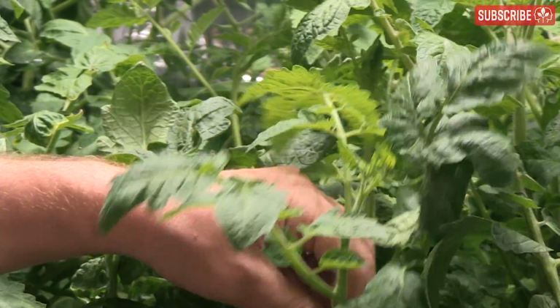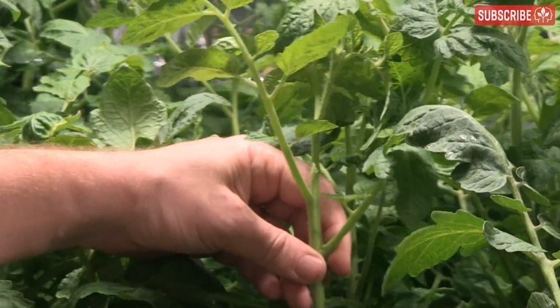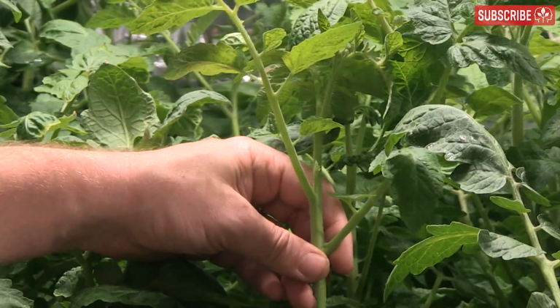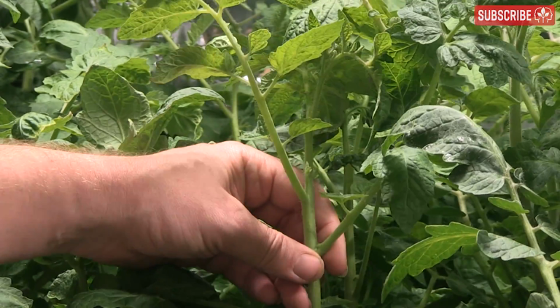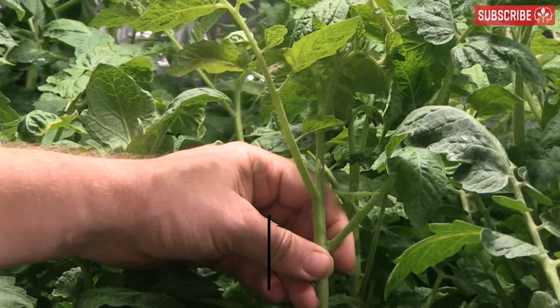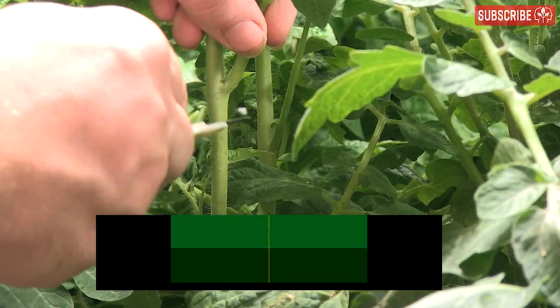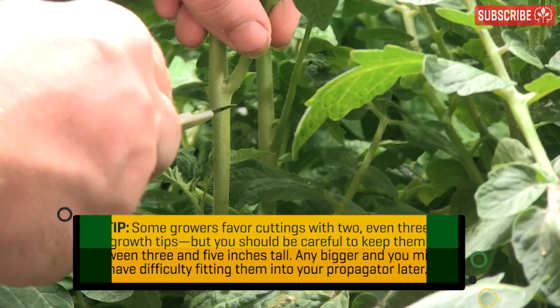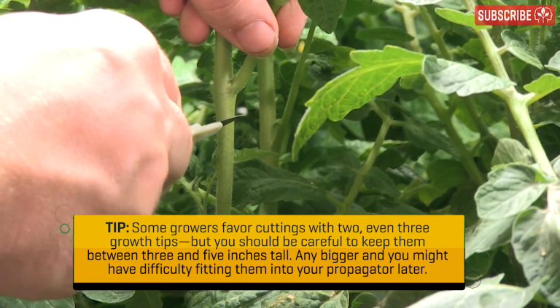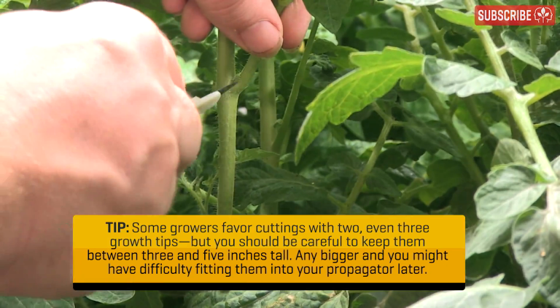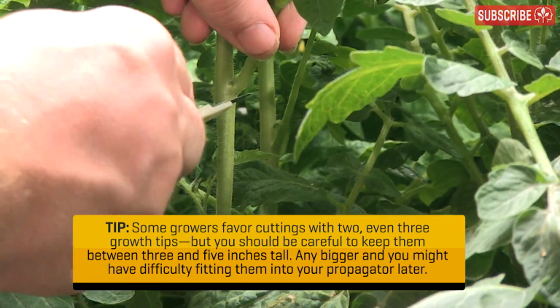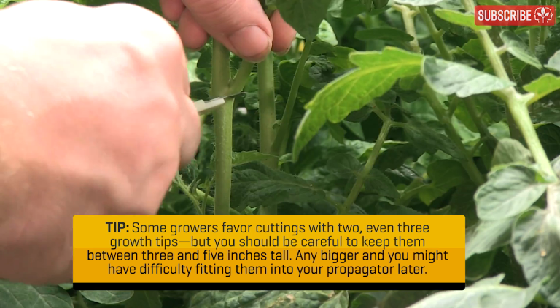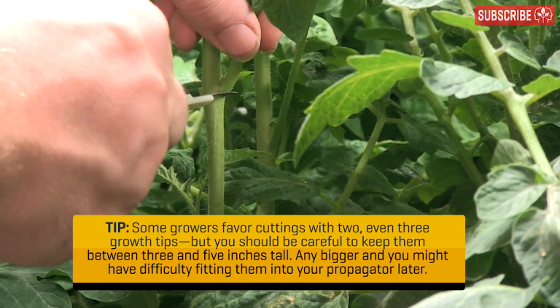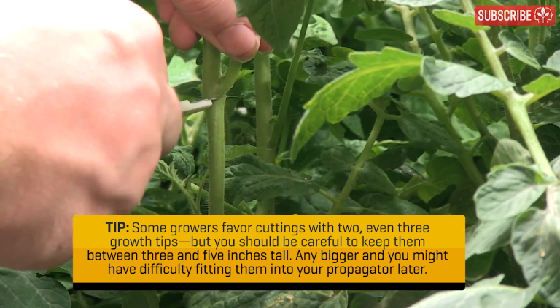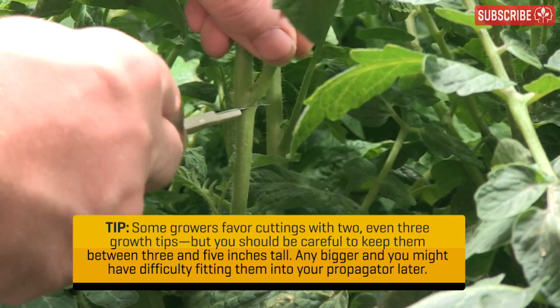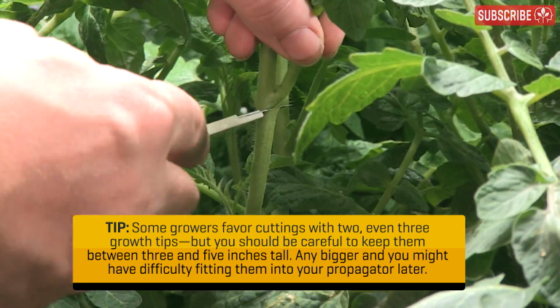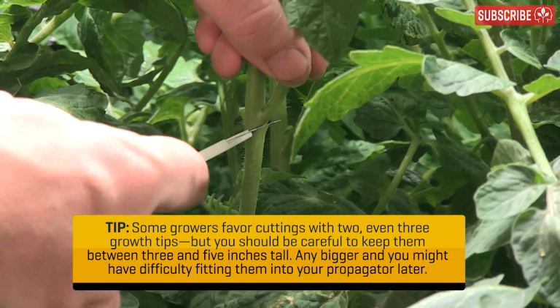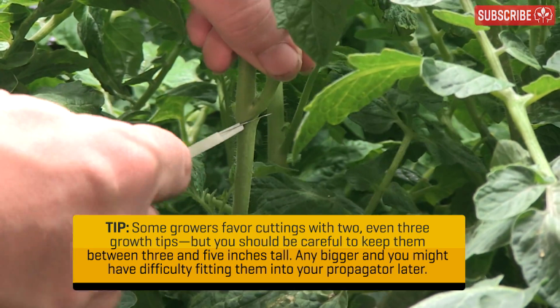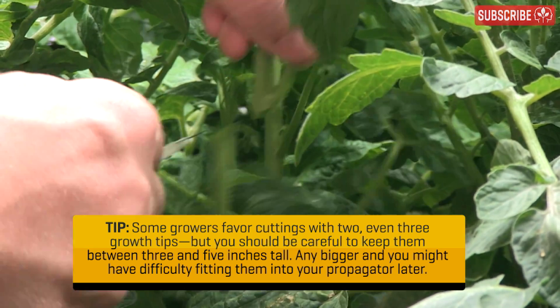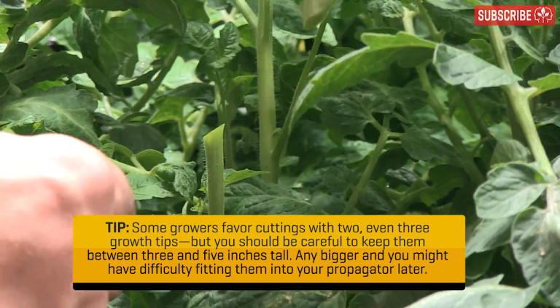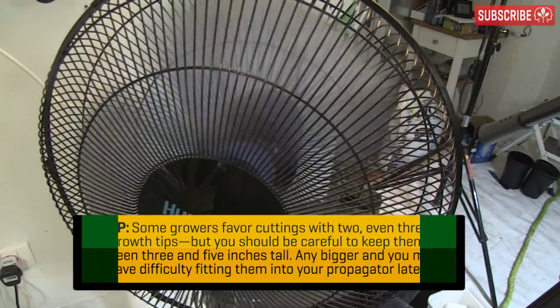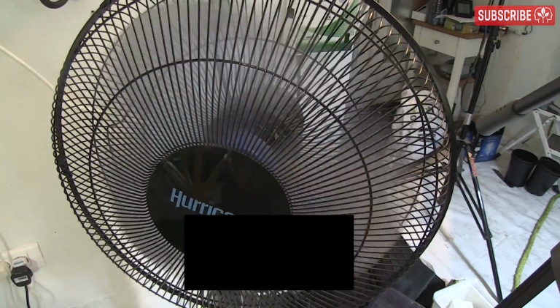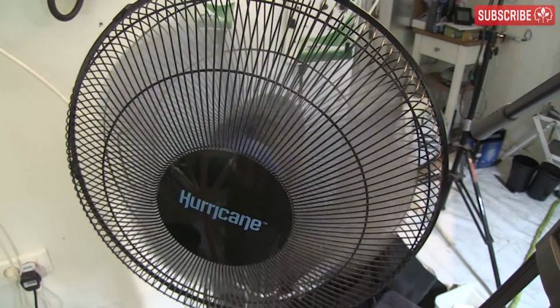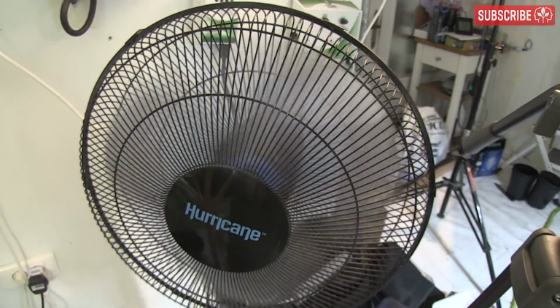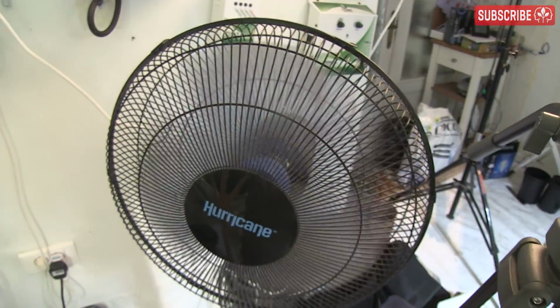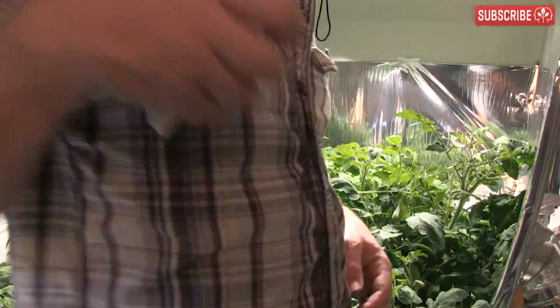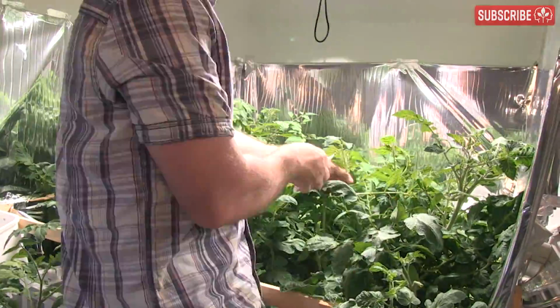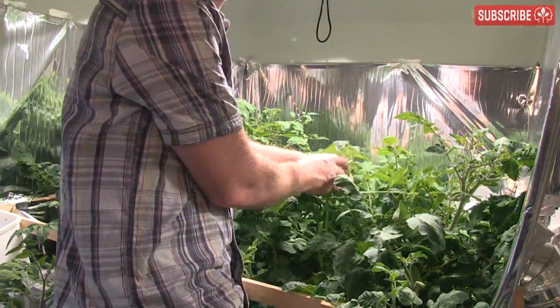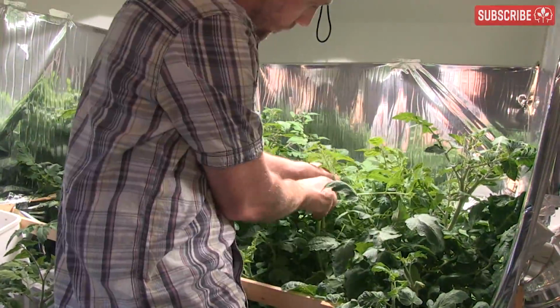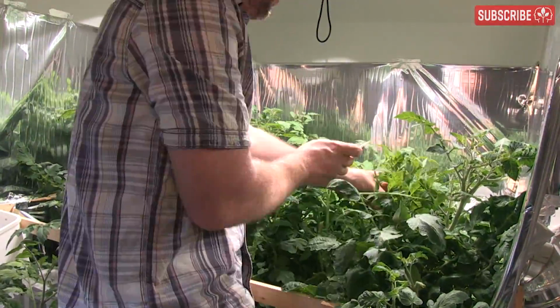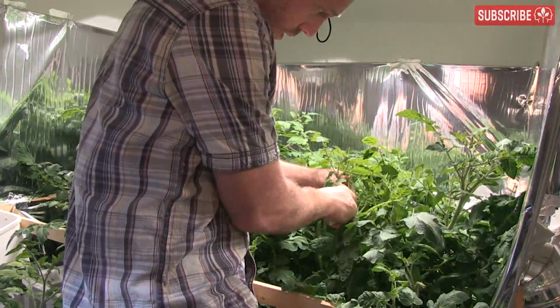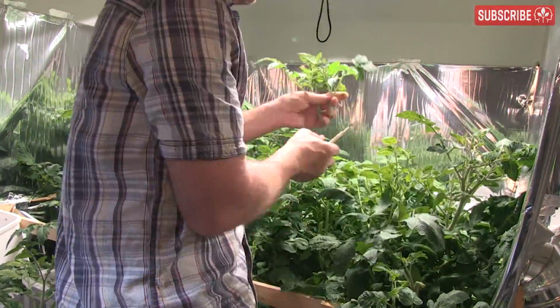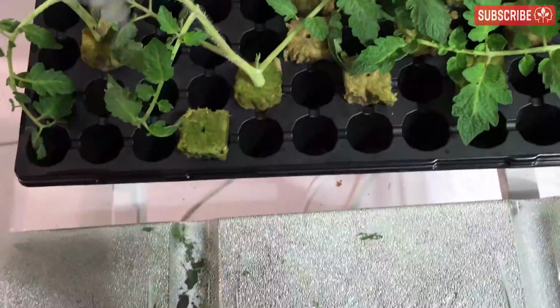Slice through the stem beneath the shoot — just below an internode is best, rather than in the center between internodes, although vigorous plants like tomatoes are a lot more forgiving. Work fast, switch off any oscillating fans, and take cuttings in small batches, keeping the propagator lid closed whenever possible to safeguard your existing cuttings.